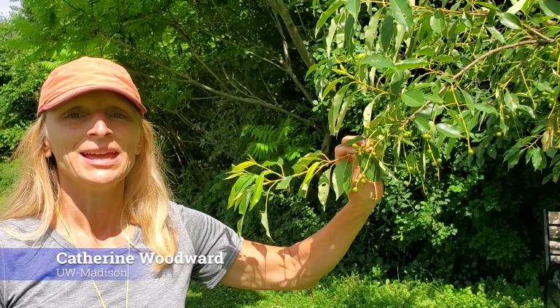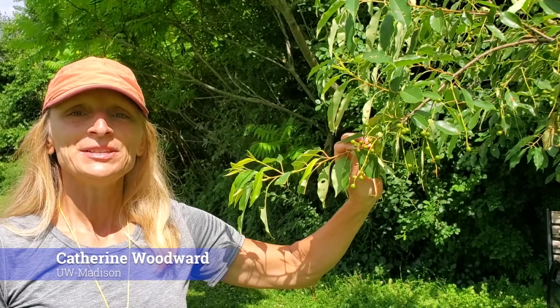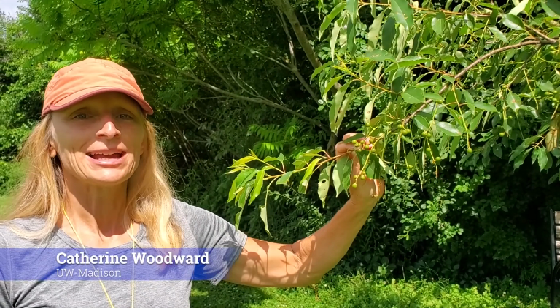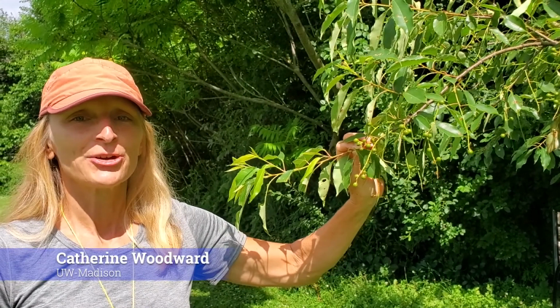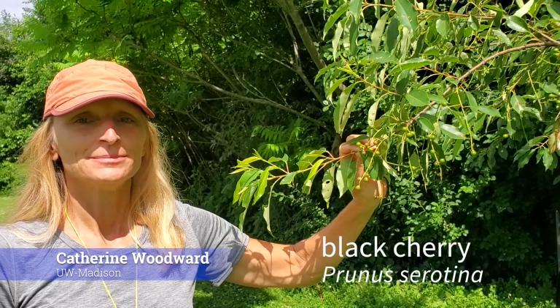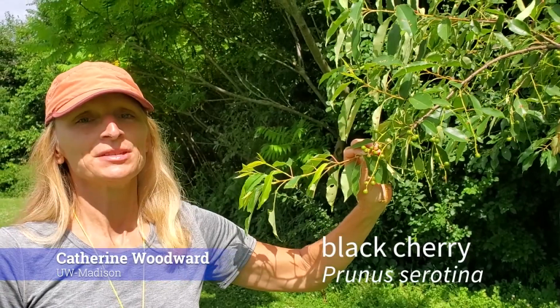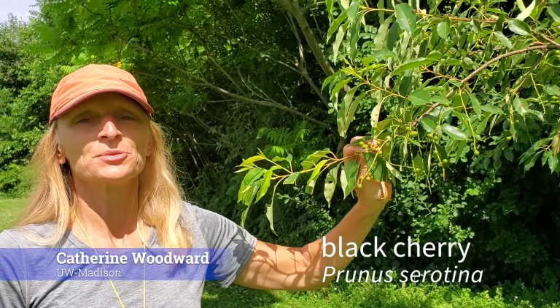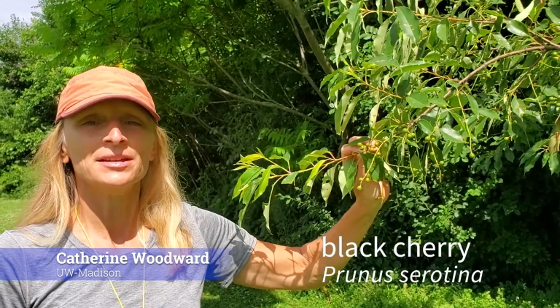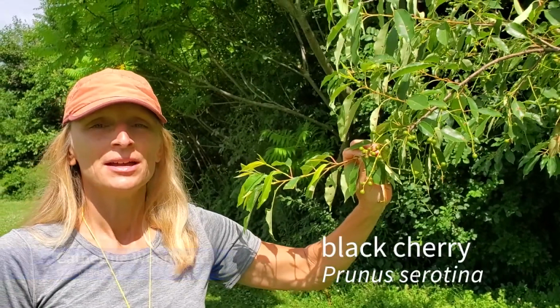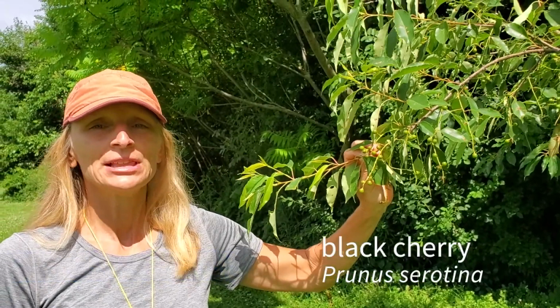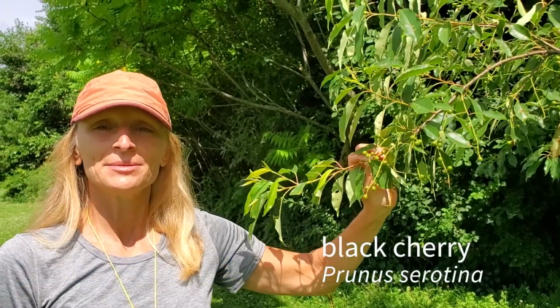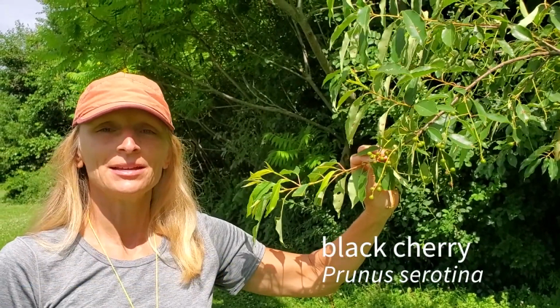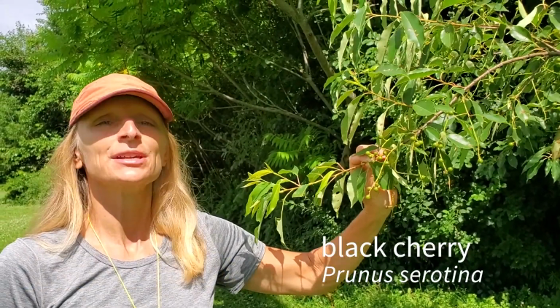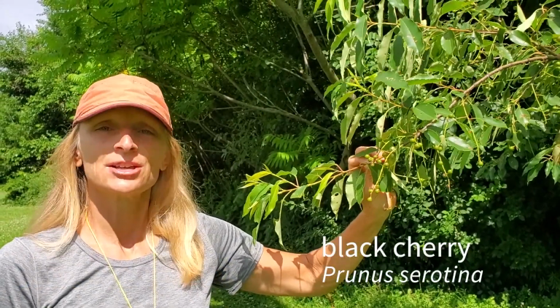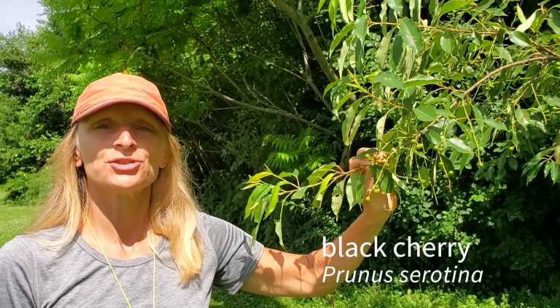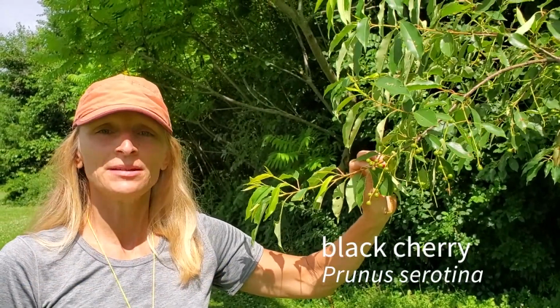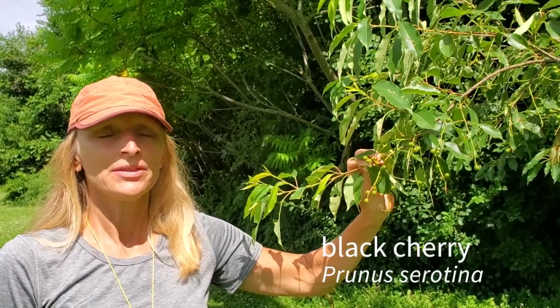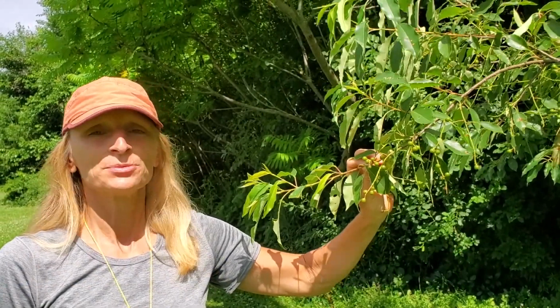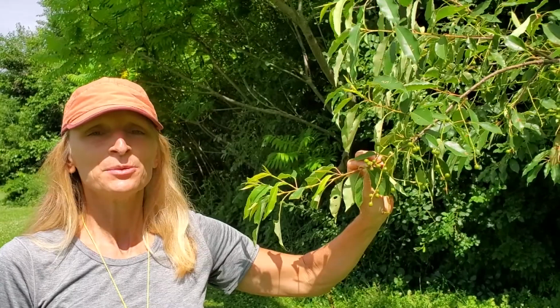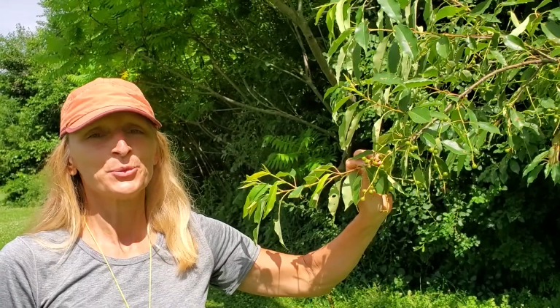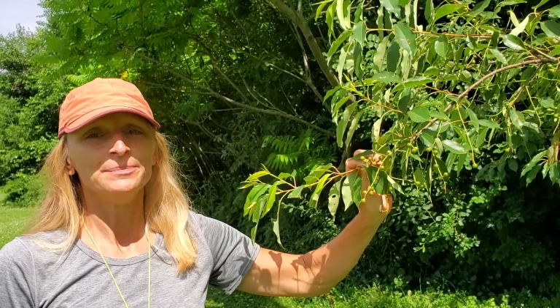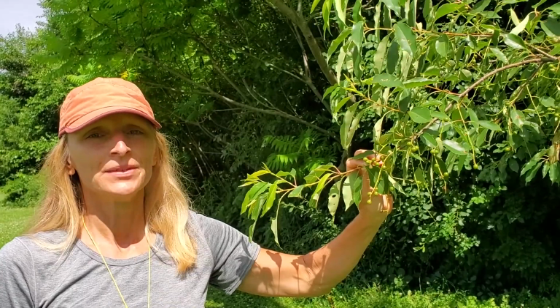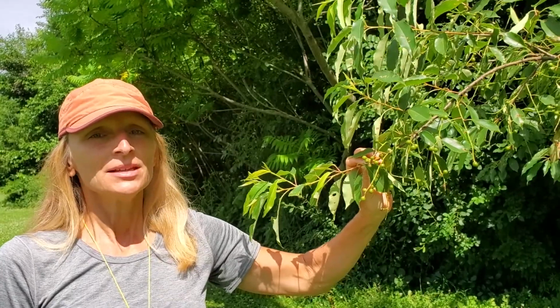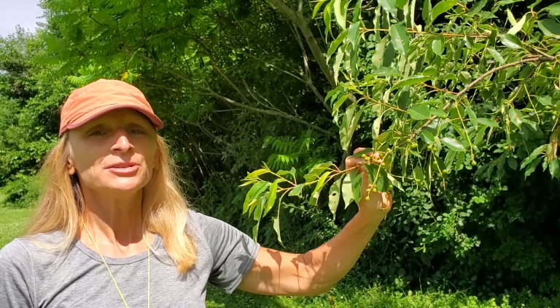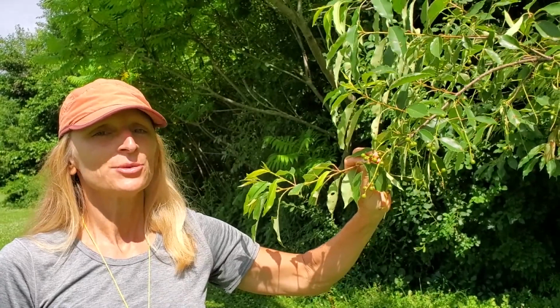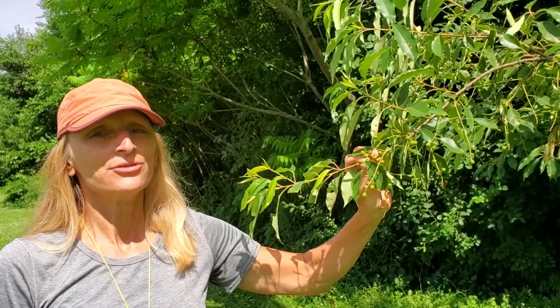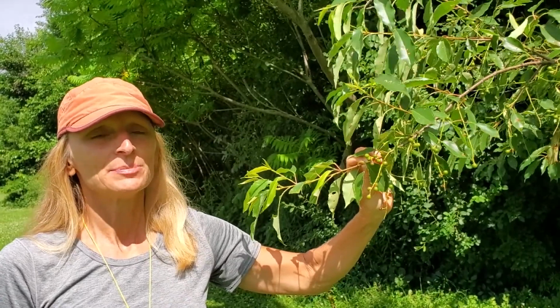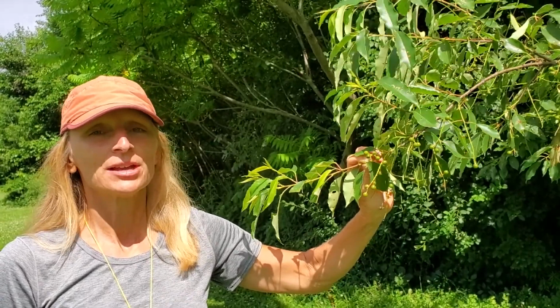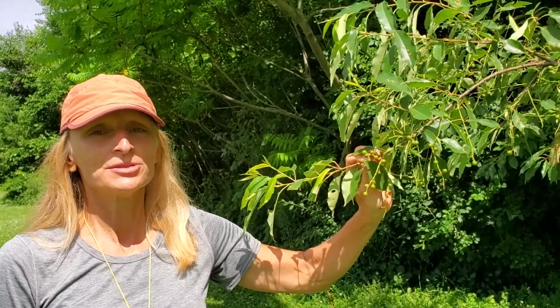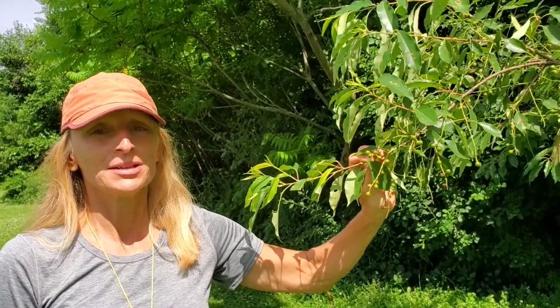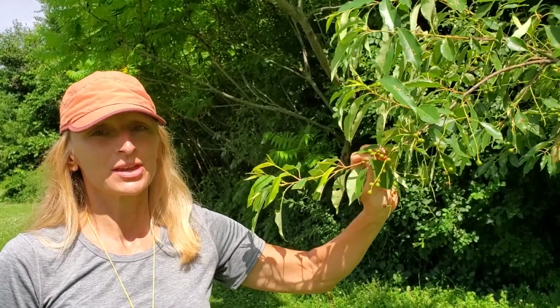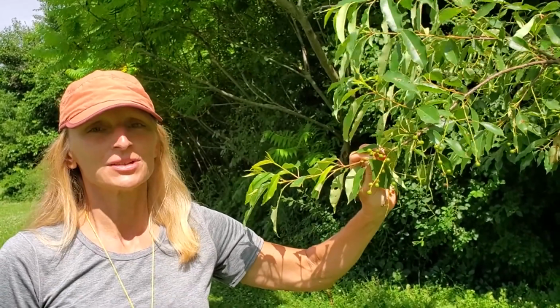This is Black Cherry, Prunus serotina, a very light demanding early successional tree that has really wonderful wood. Let's learn how to identify this by looking close up at some of the characteristics.